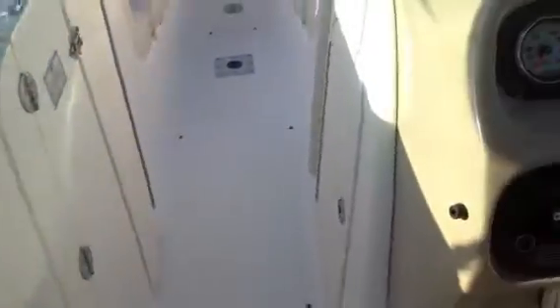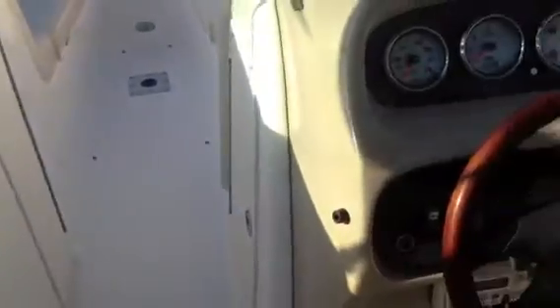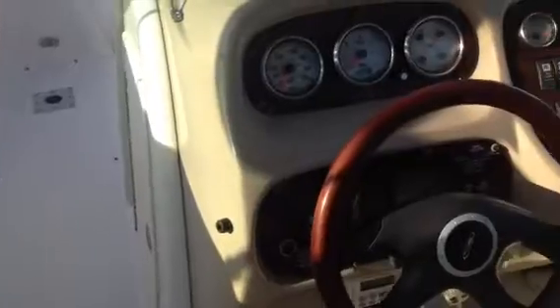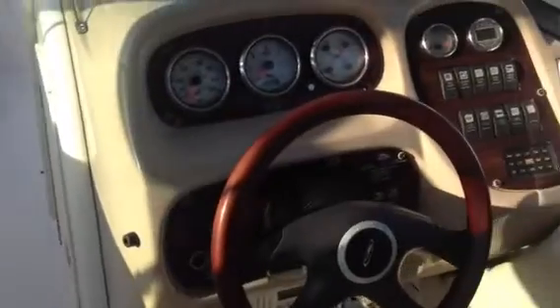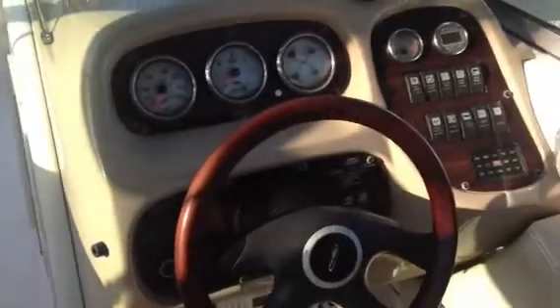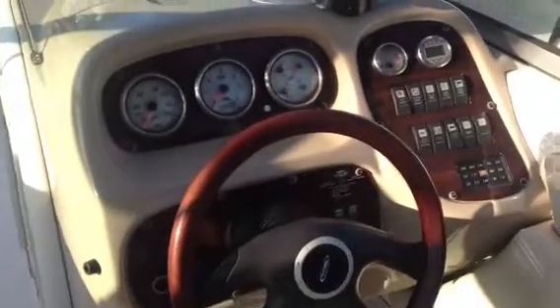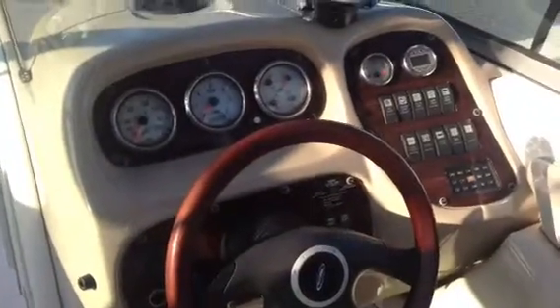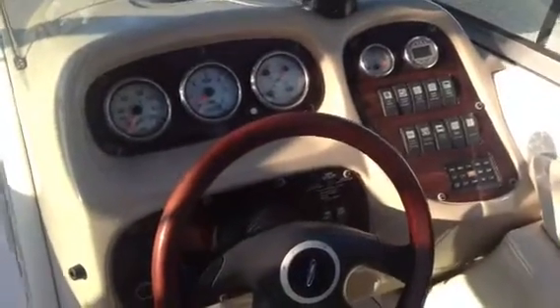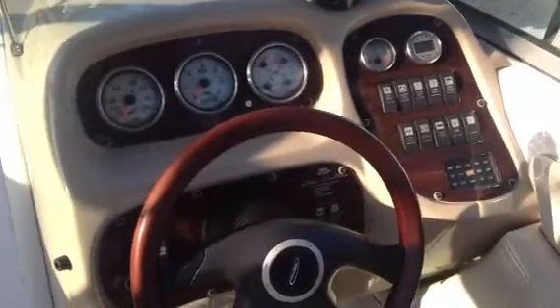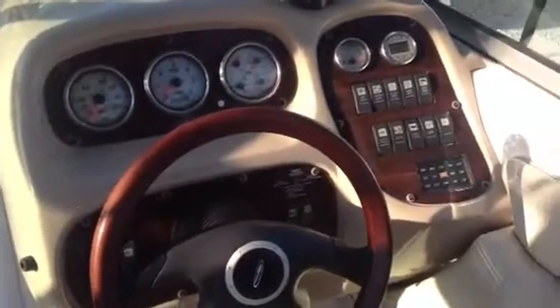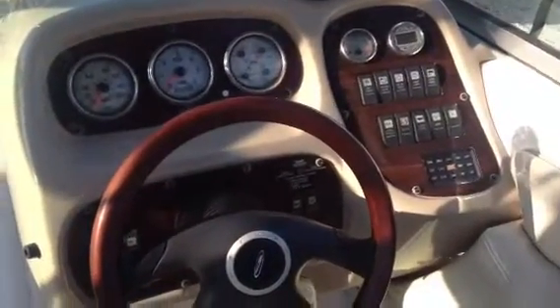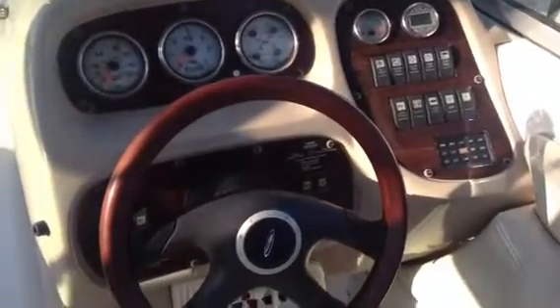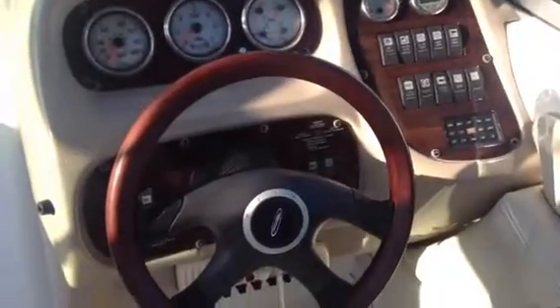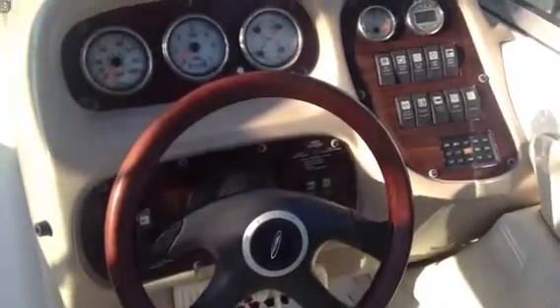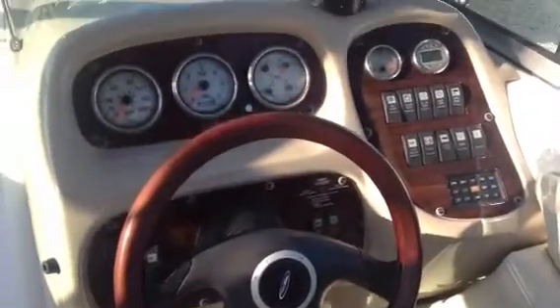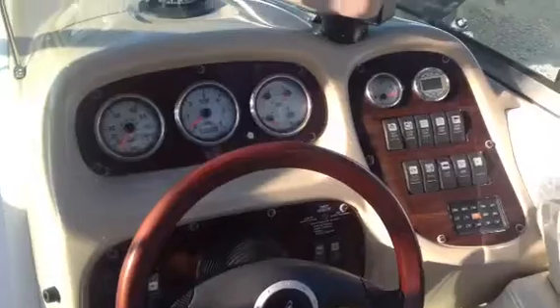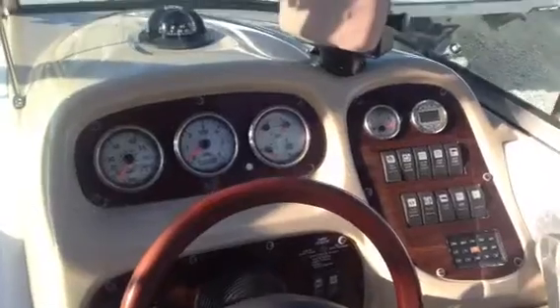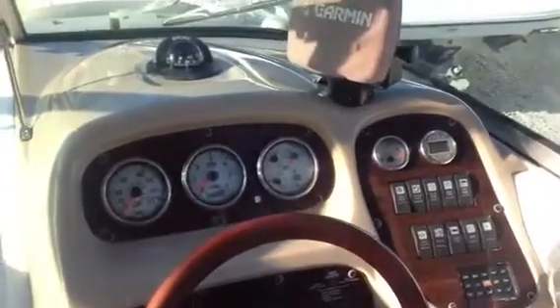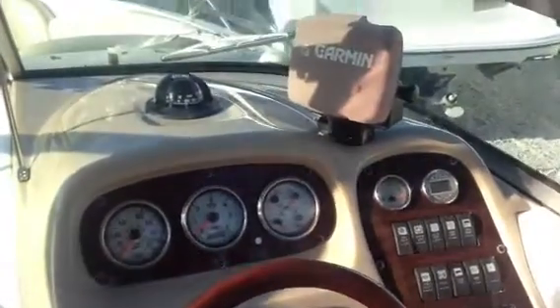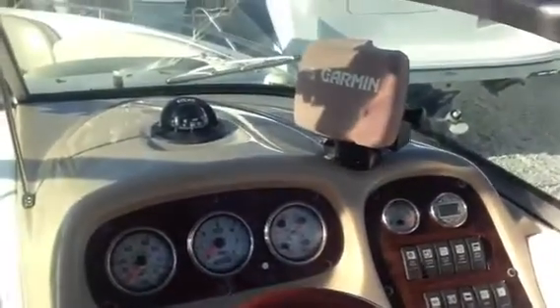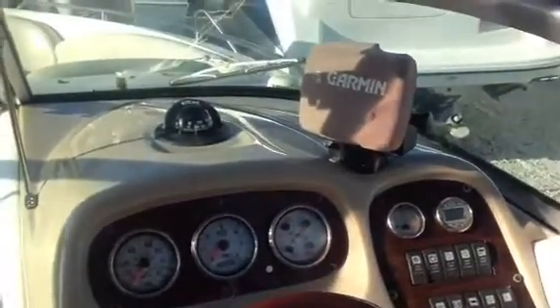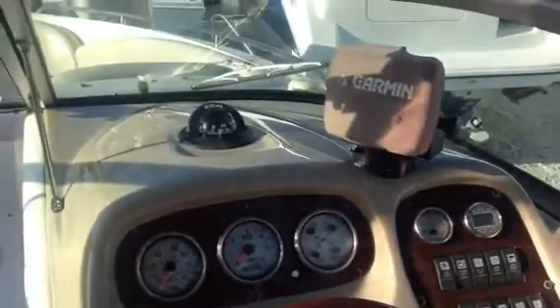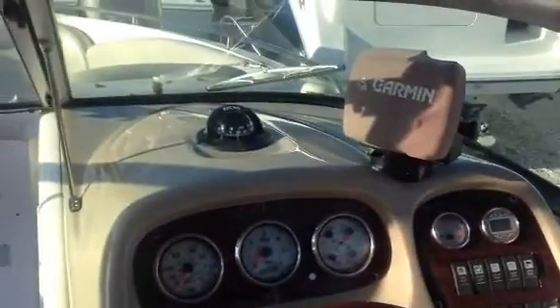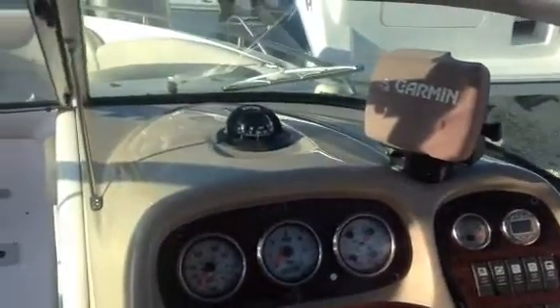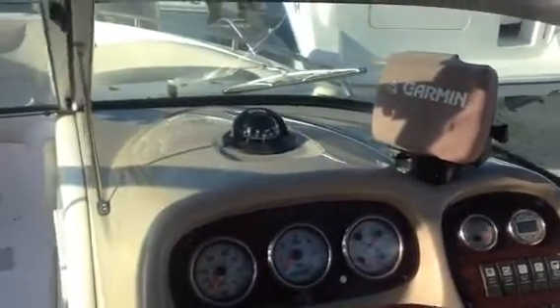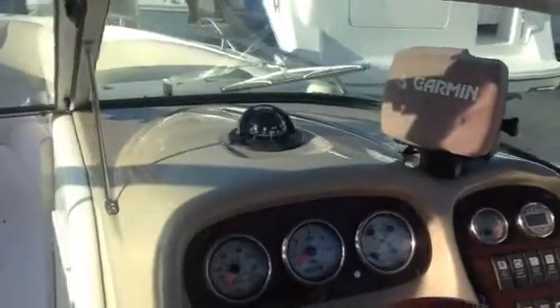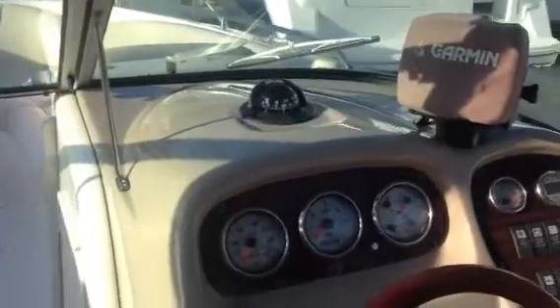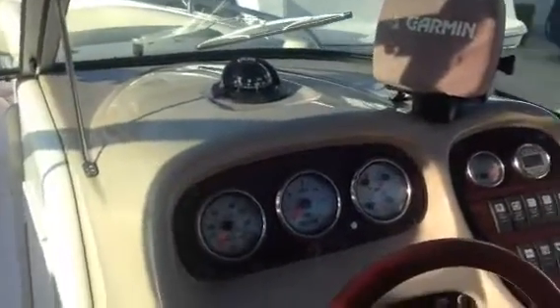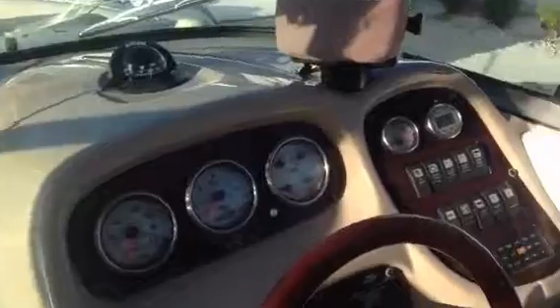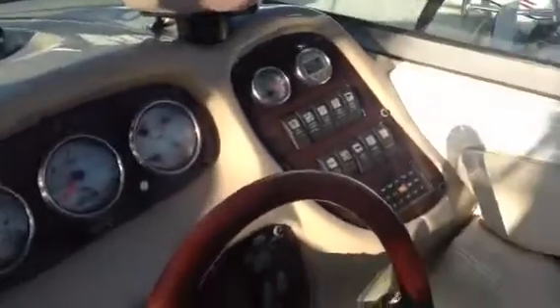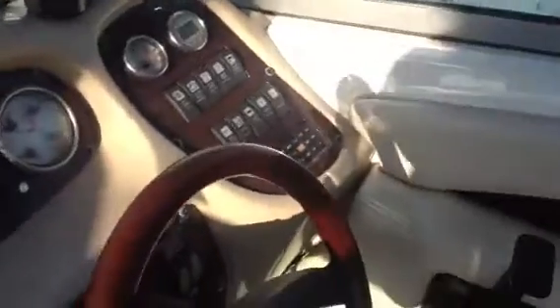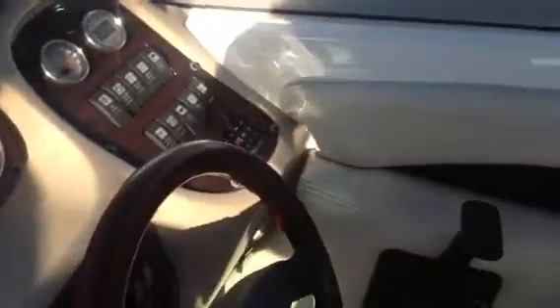Coming over here to the dash, this thing's got an electric engine hatch, which you'll see in the pictures. A Garmin 172 Charlie. The boat's very clean.